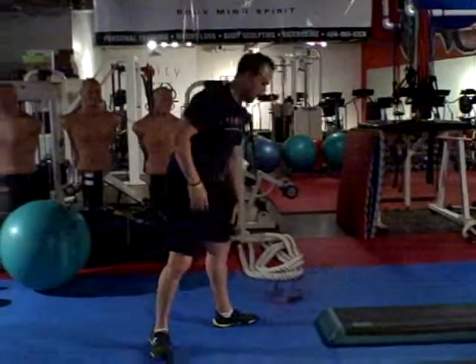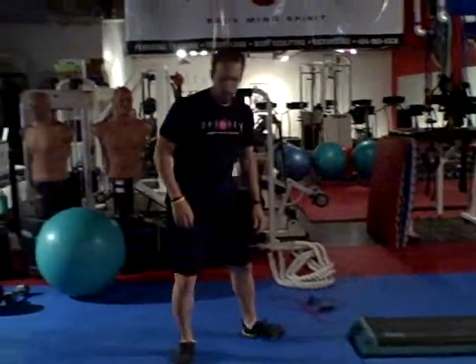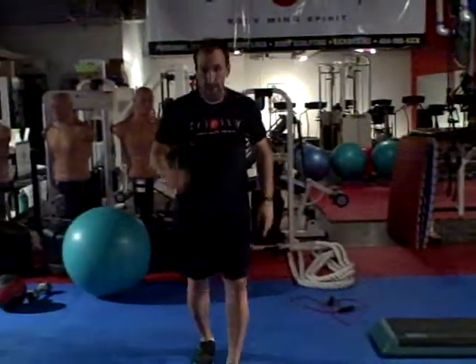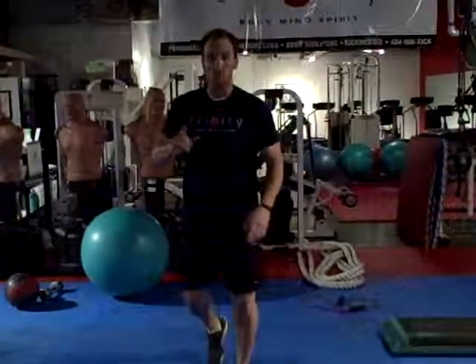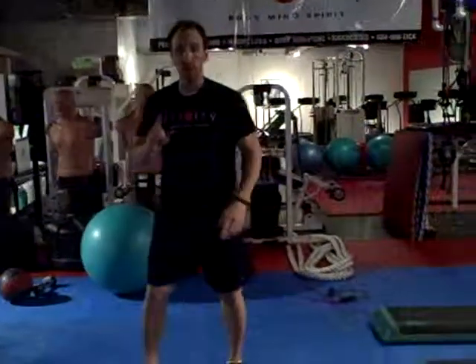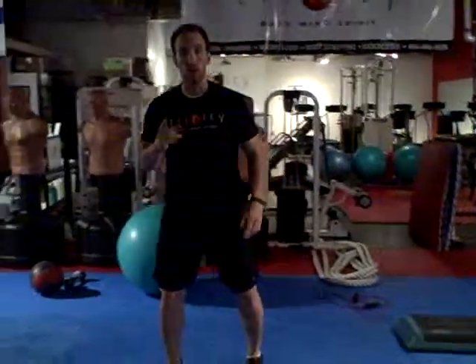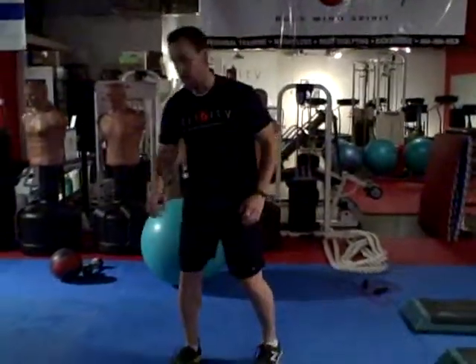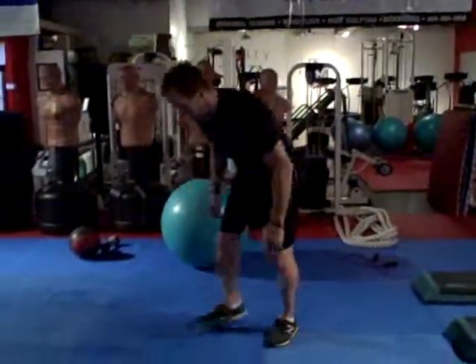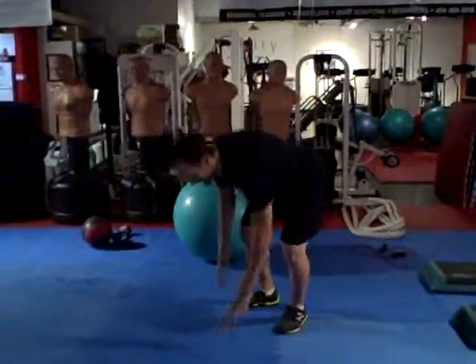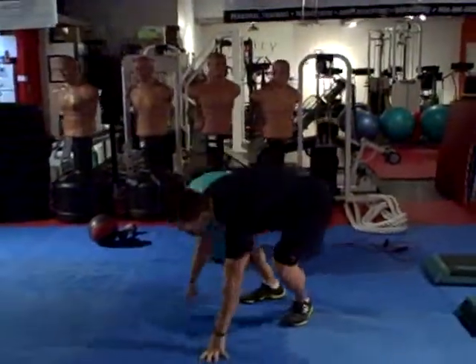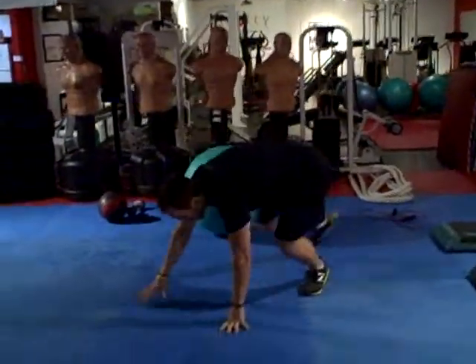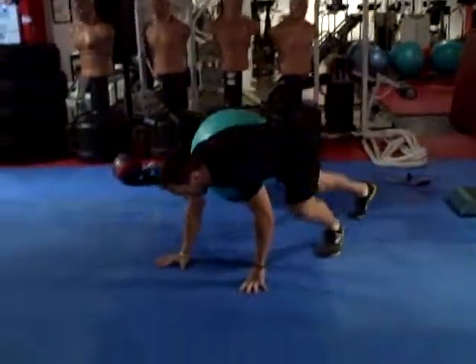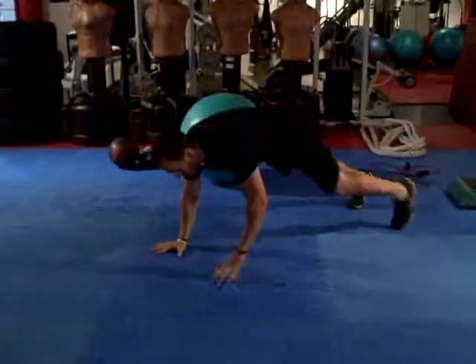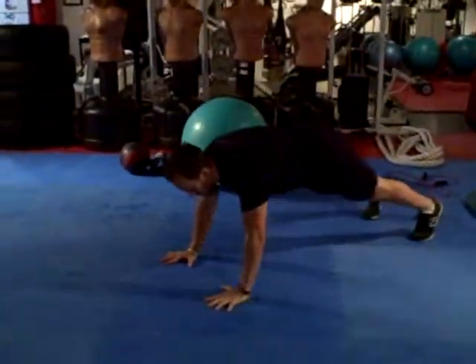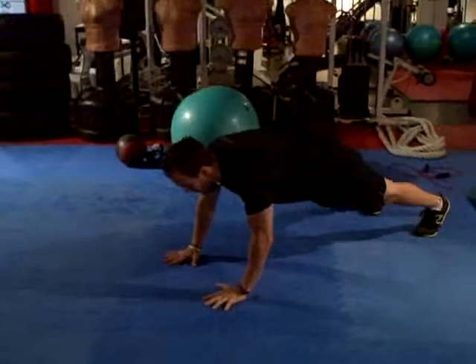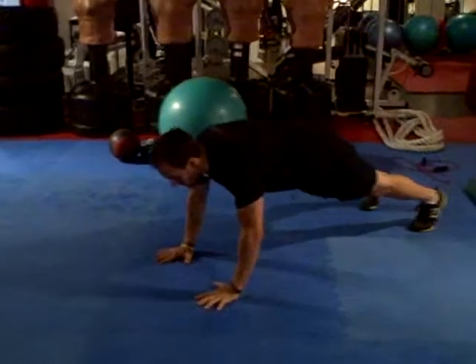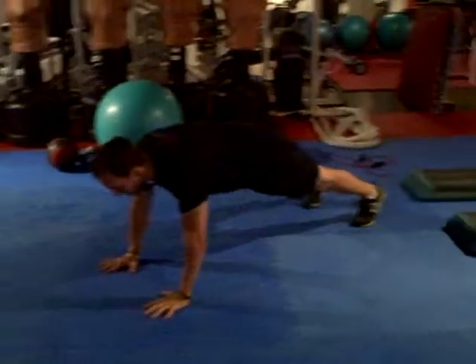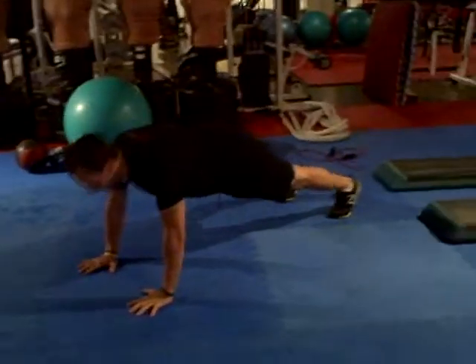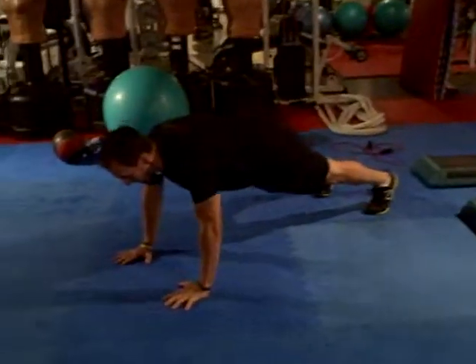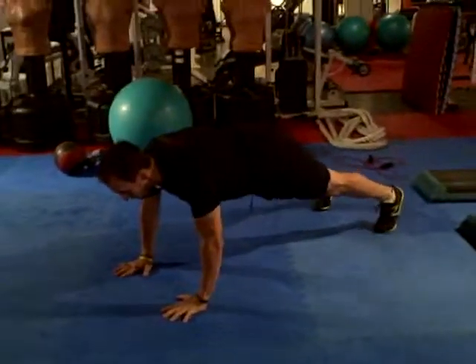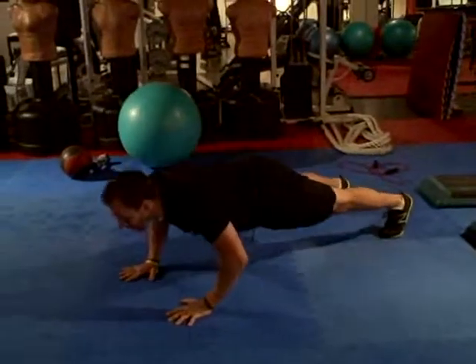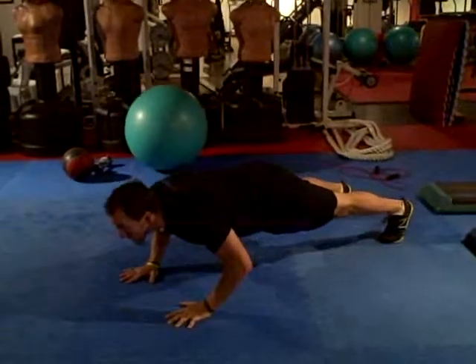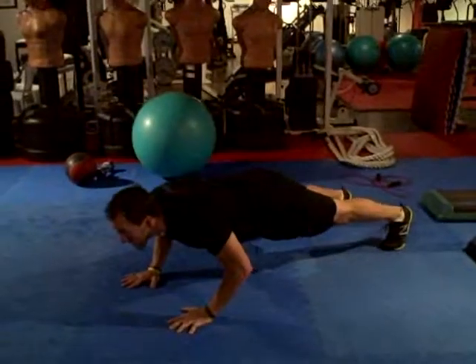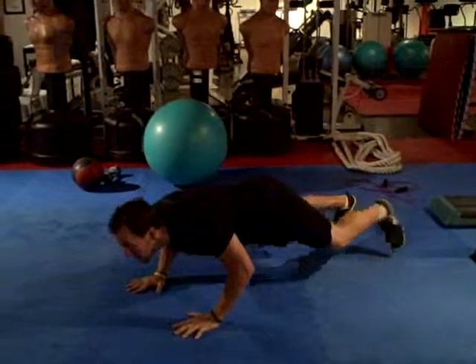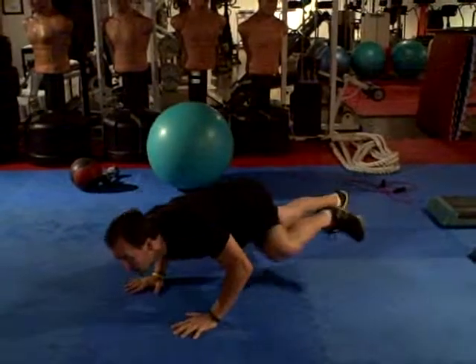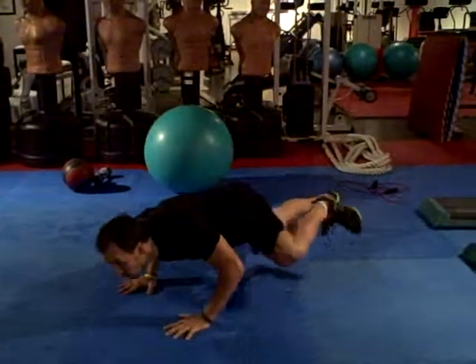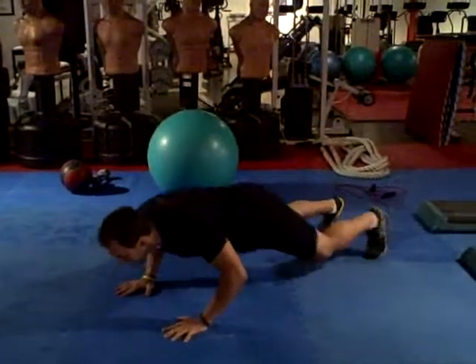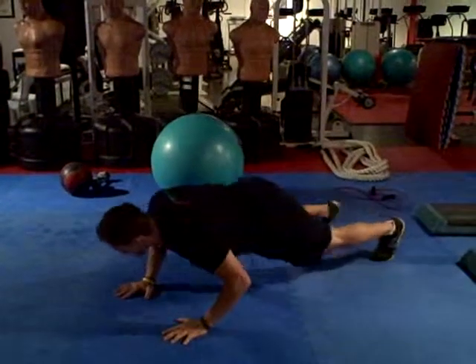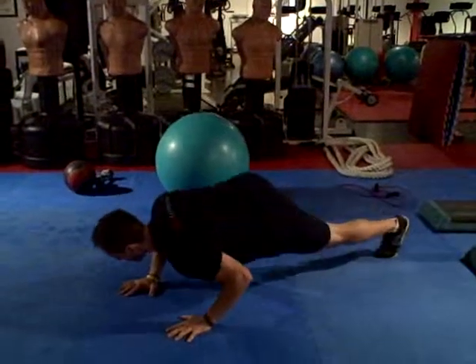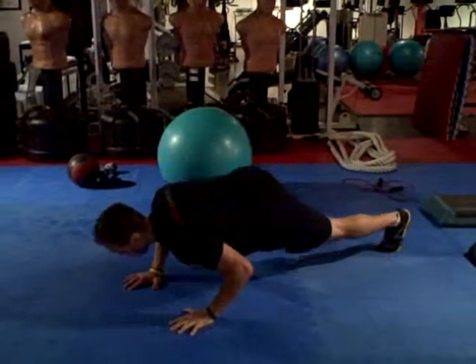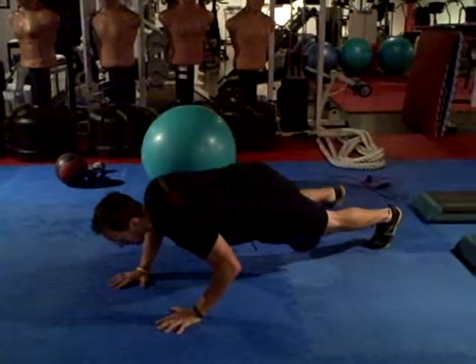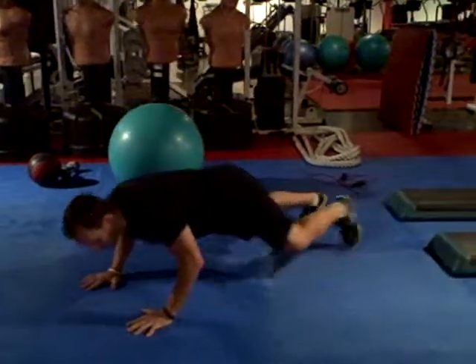And then the last one is called a Spider-Man. So you're going to be in a push-up plank position, you're going to bend your arms slightly, and bring your knees to your elbows.